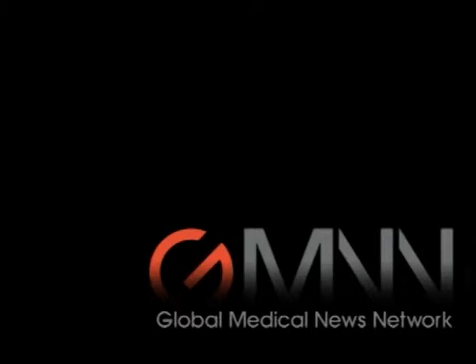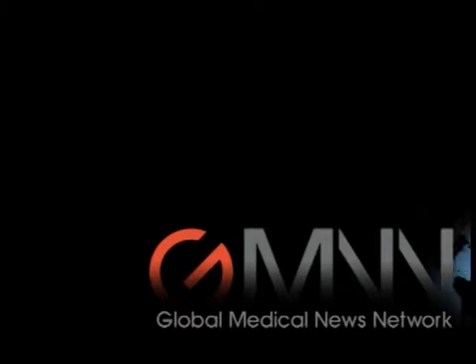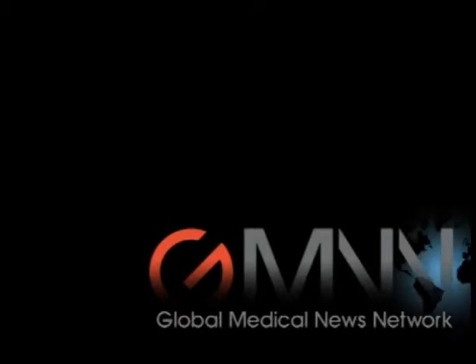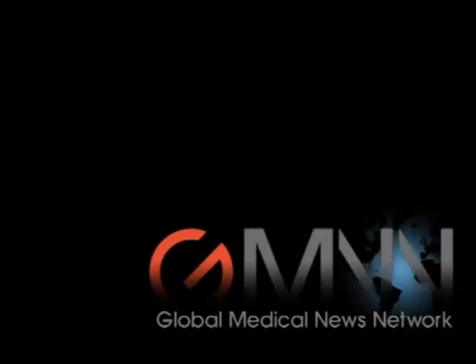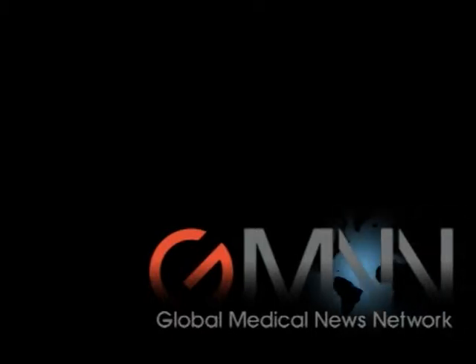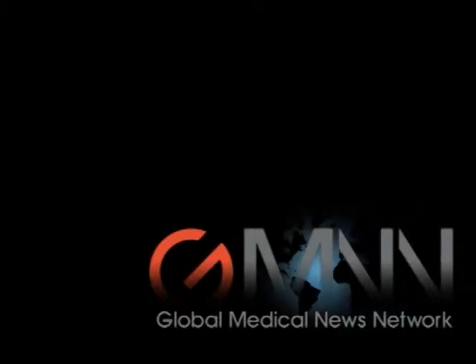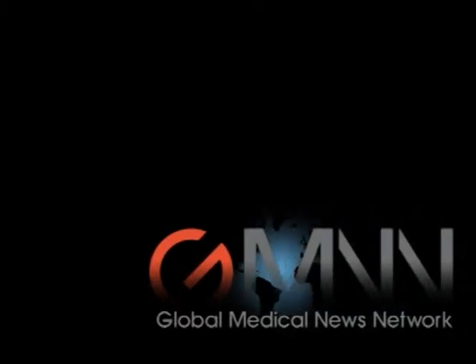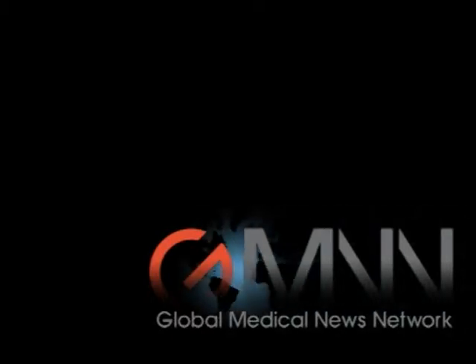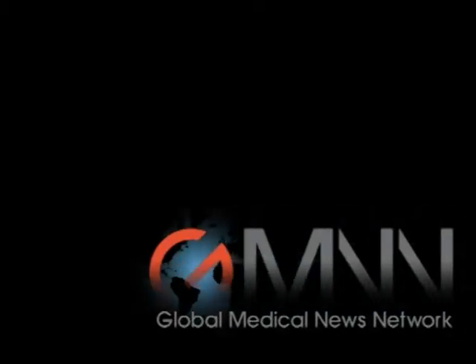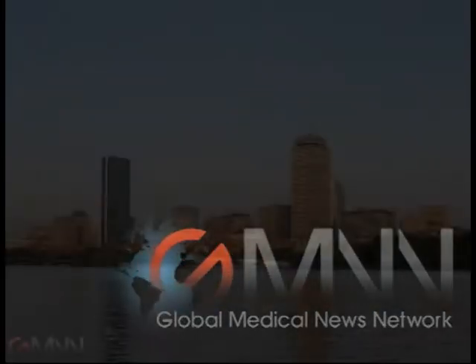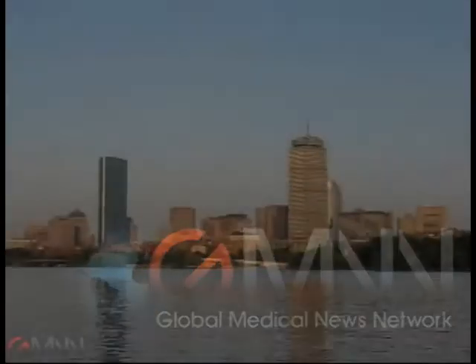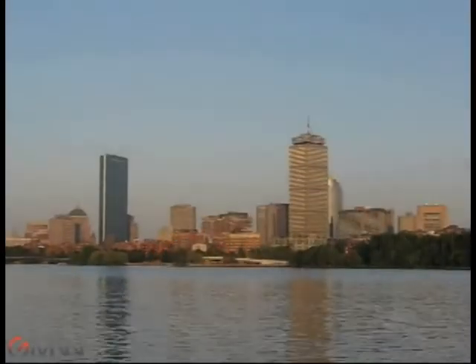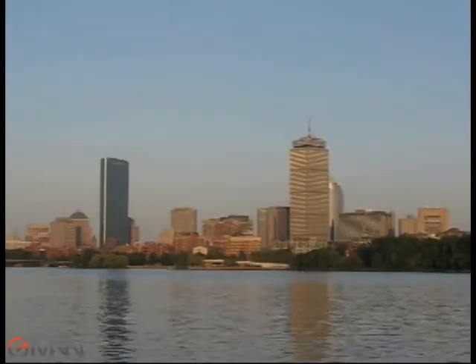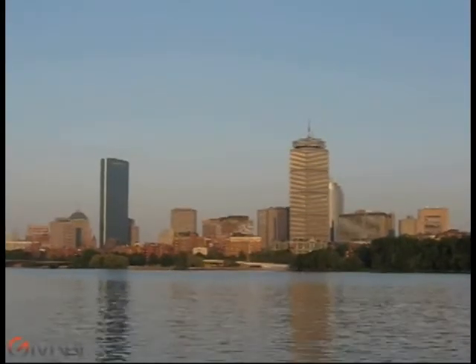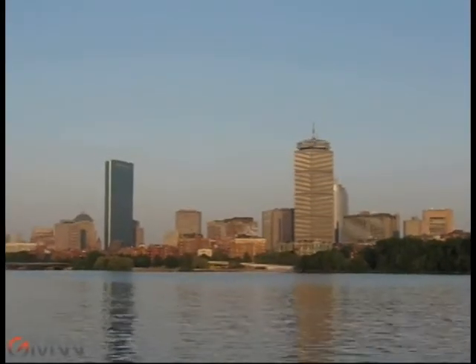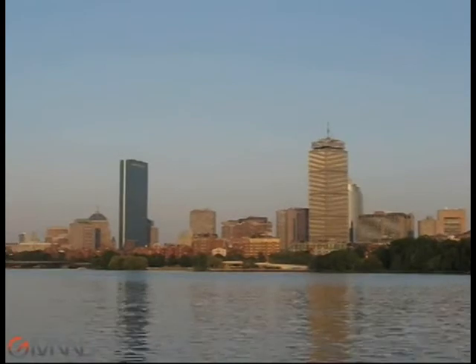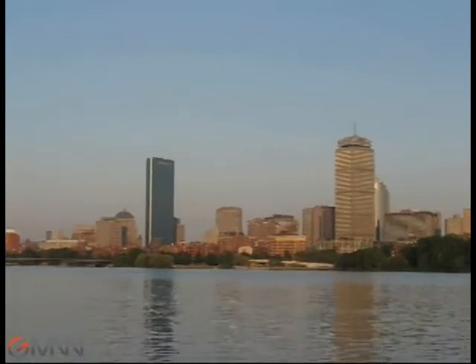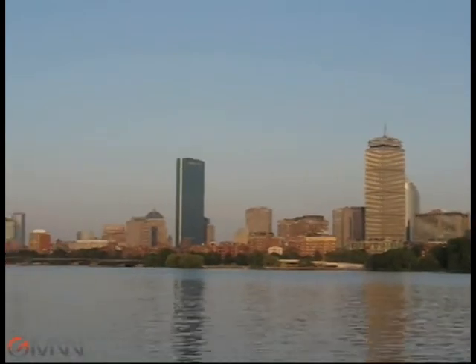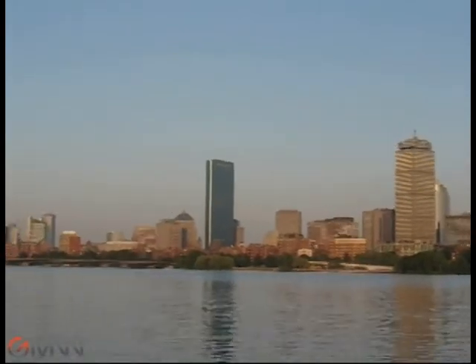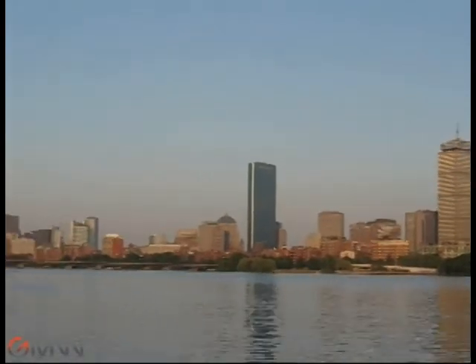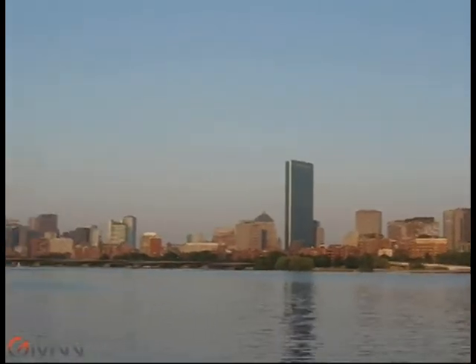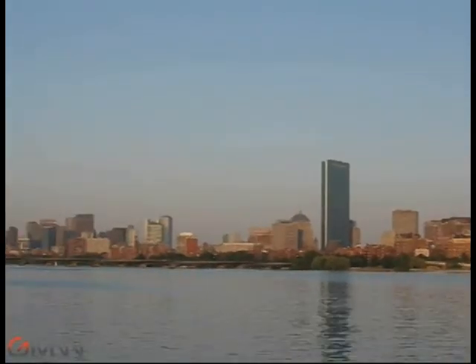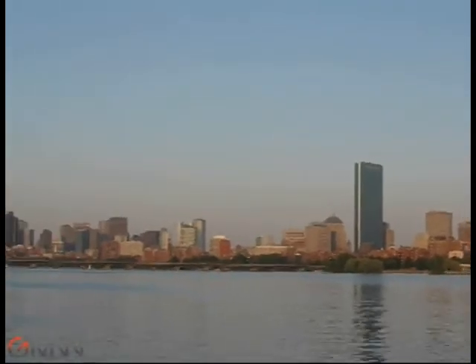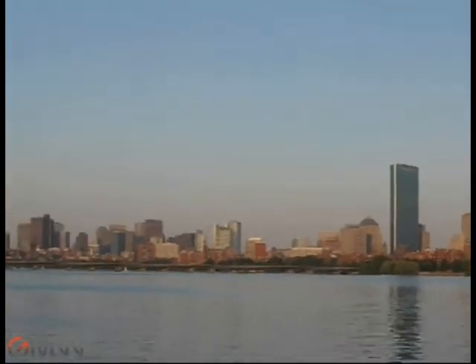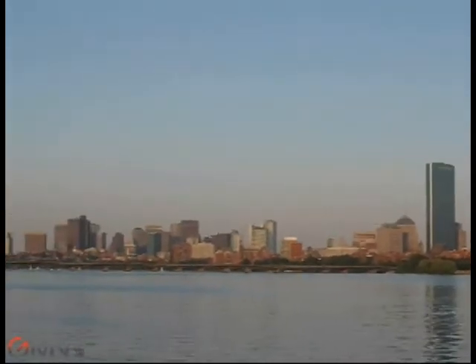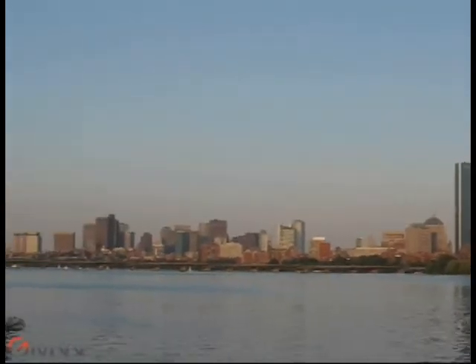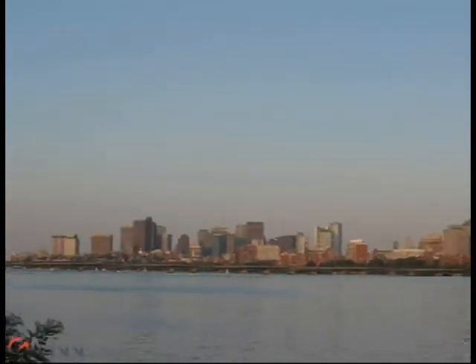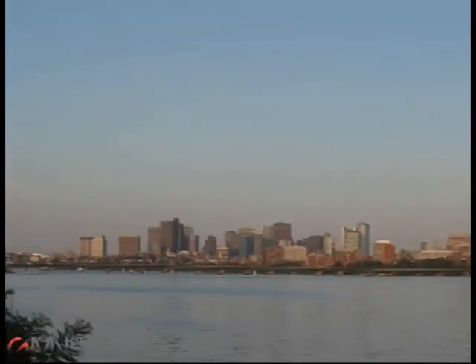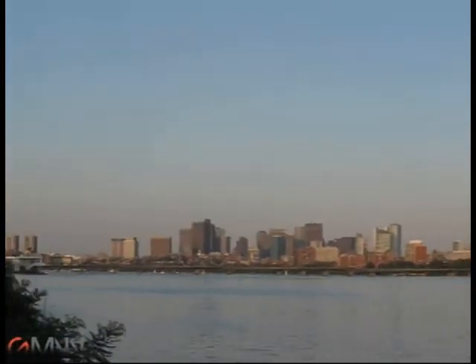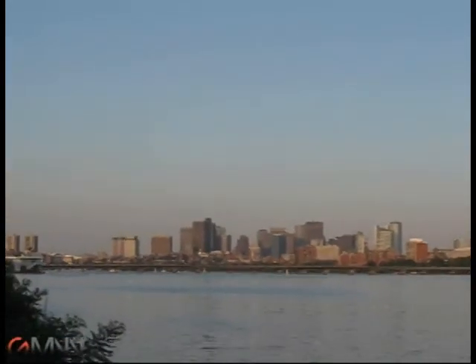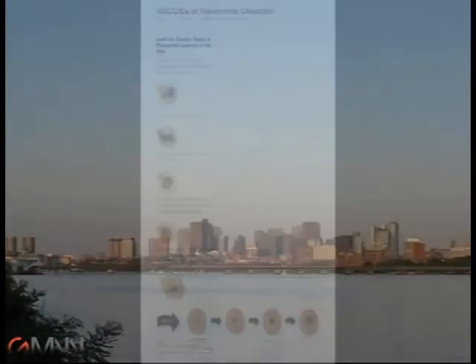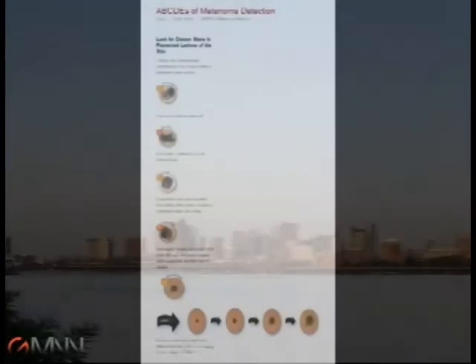This is Carrie Wachter reporting for Global Medical News from the American Academy of Dermatology's Annual Summer Academy in Boston. Joining me is Dr. Stuart Goldsmith, a practicing dermatologist in Albany, Georgia.